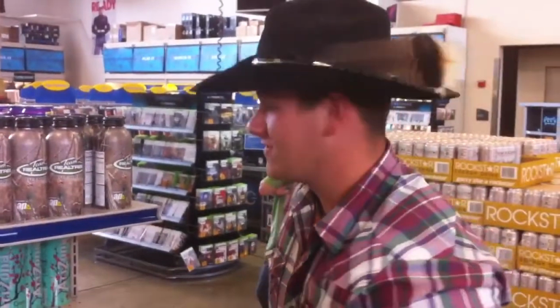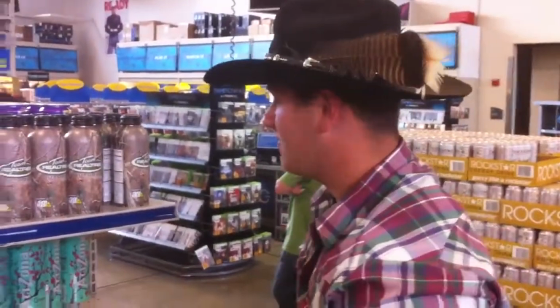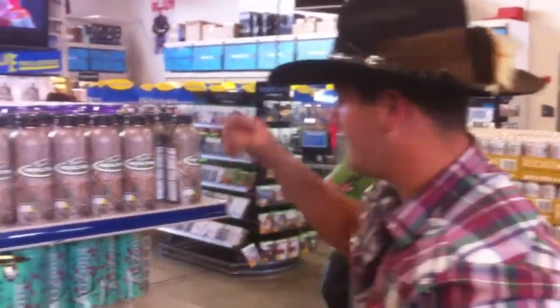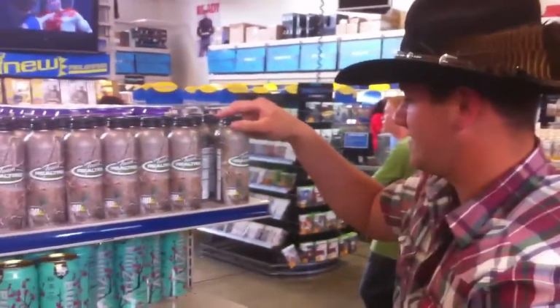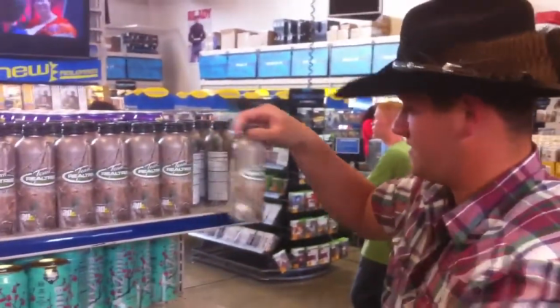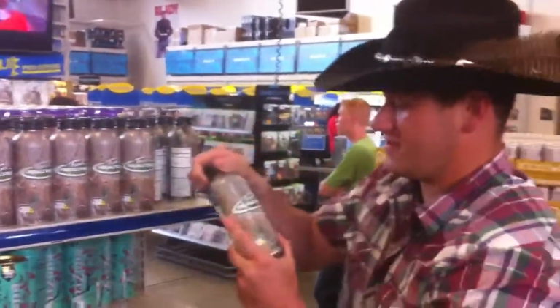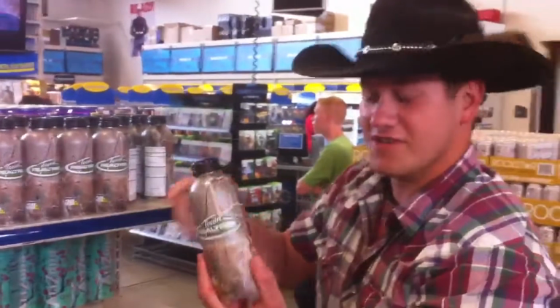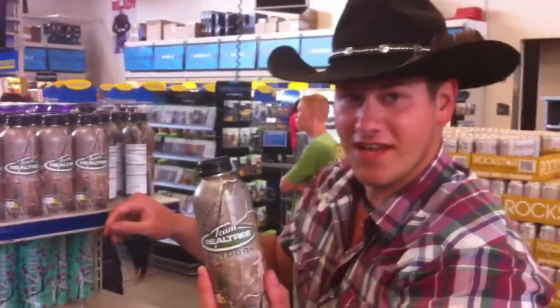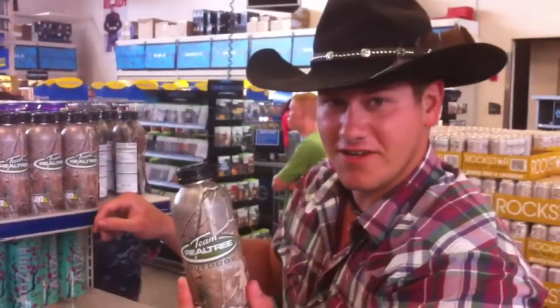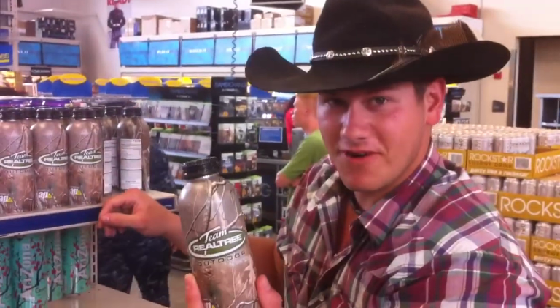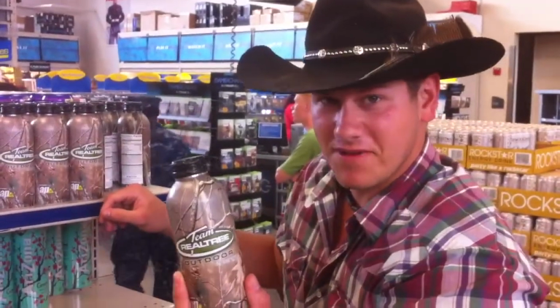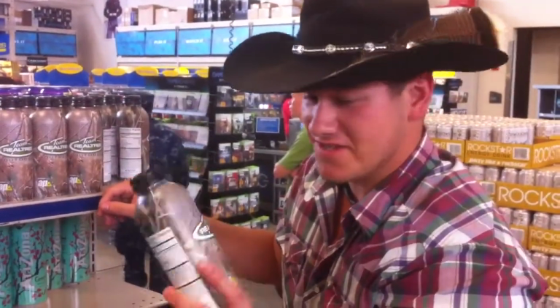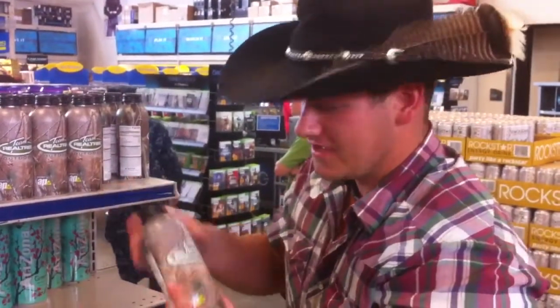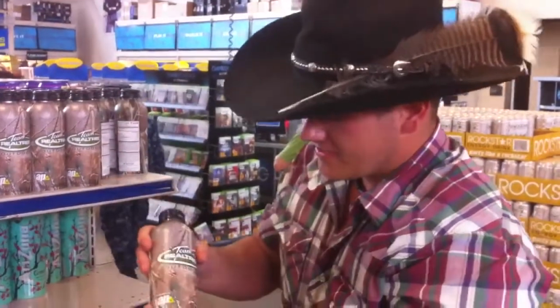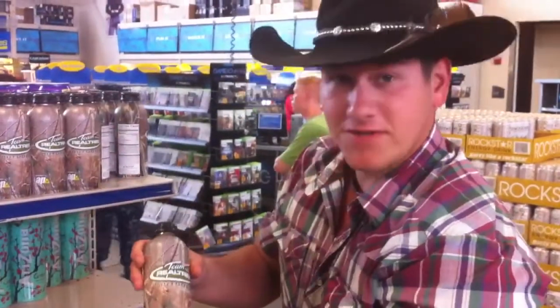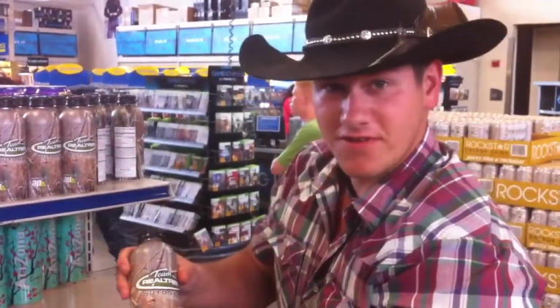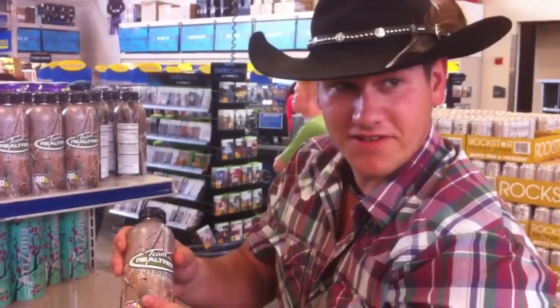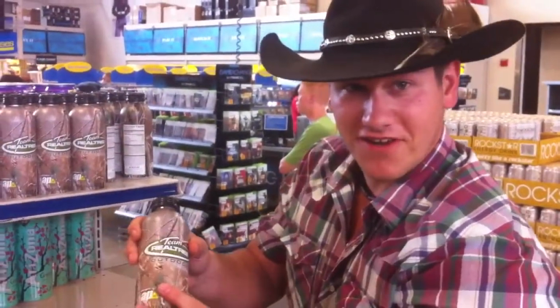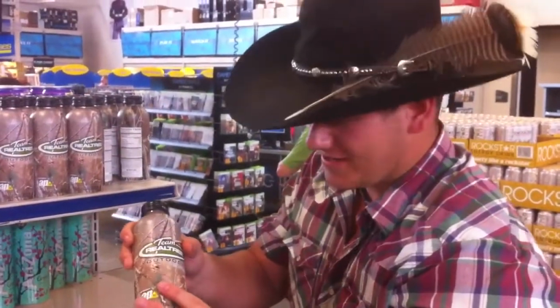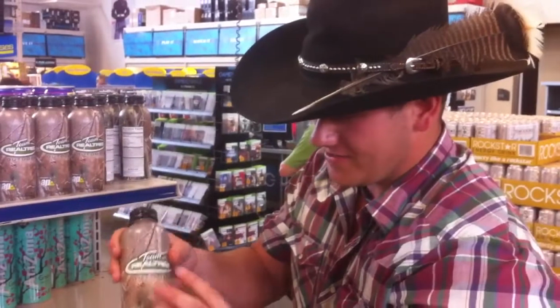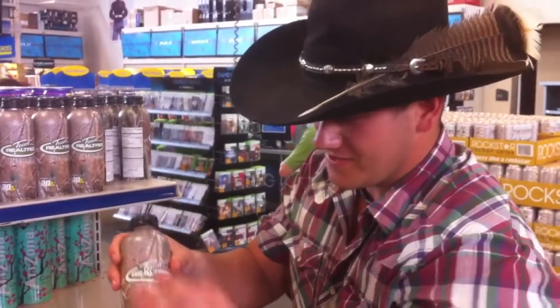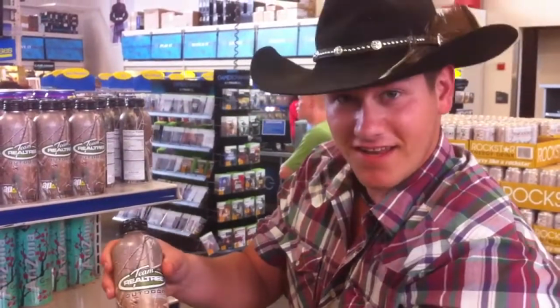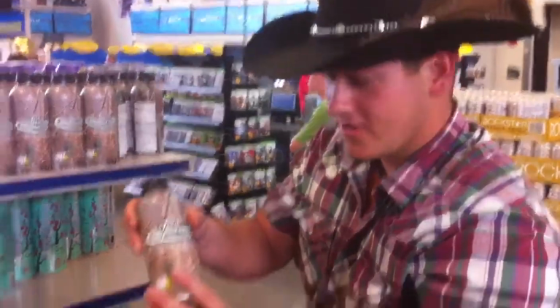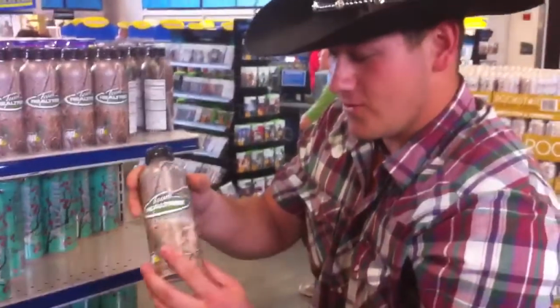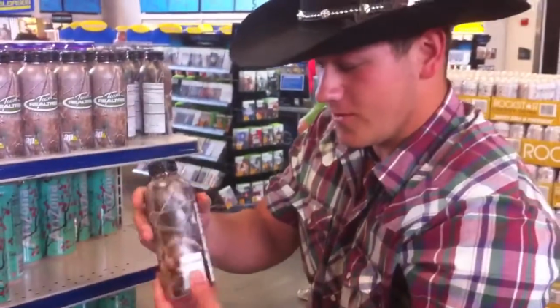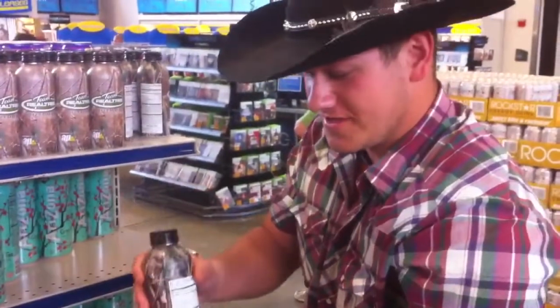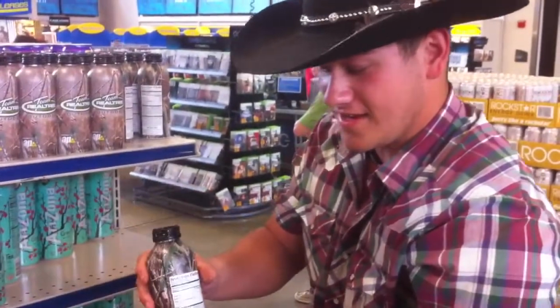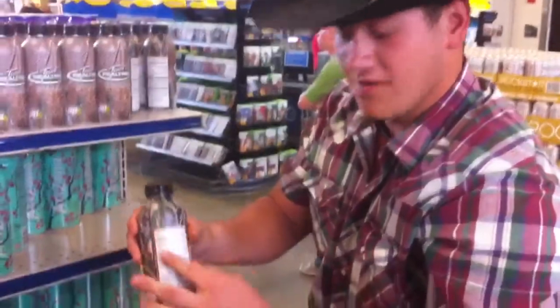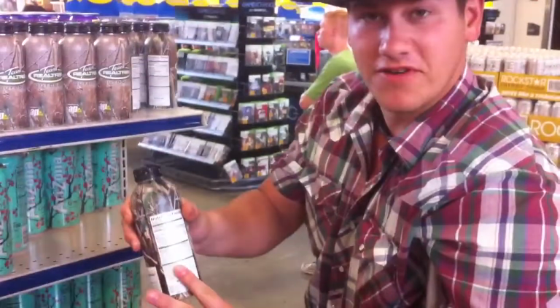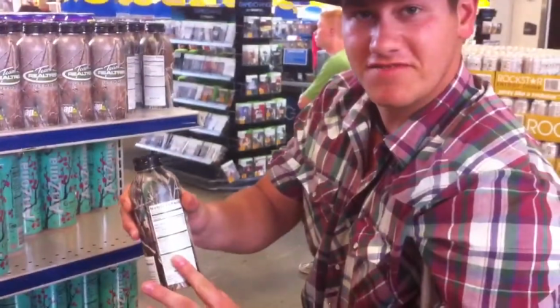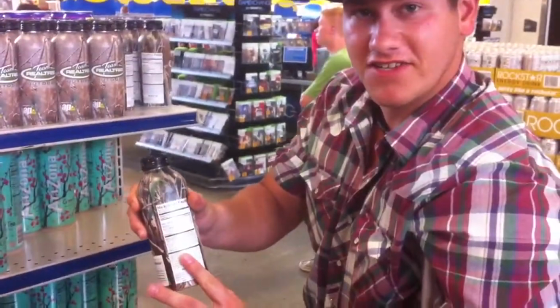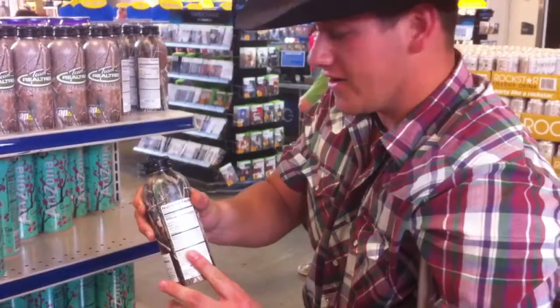So what we have here is Team Realtree Outdoor Energy, marketed for people like myself. It's reversible, so depending on the terrain you're hunting in, you can use this side or you can use this side. Grab your nutrition facts and you're good to go.